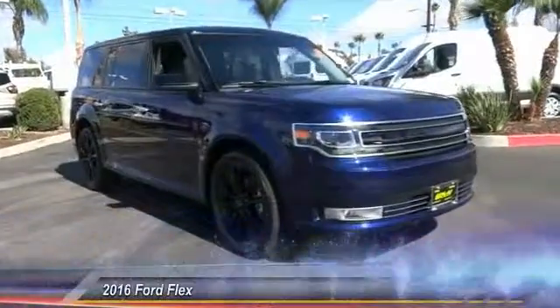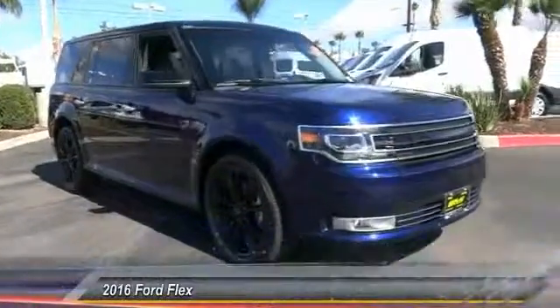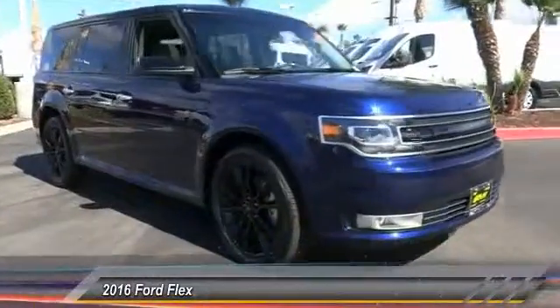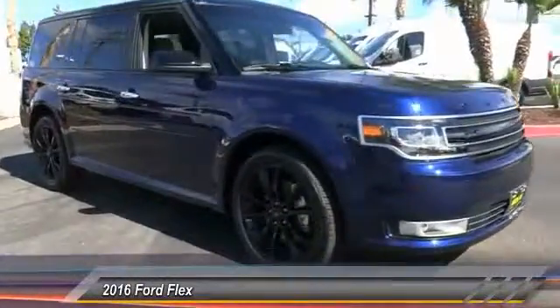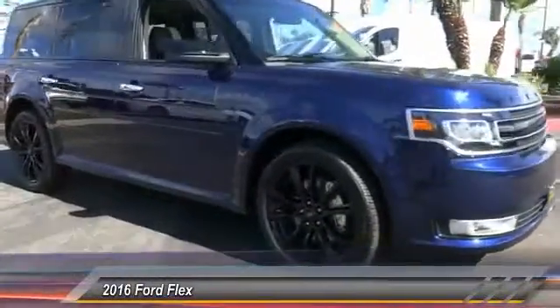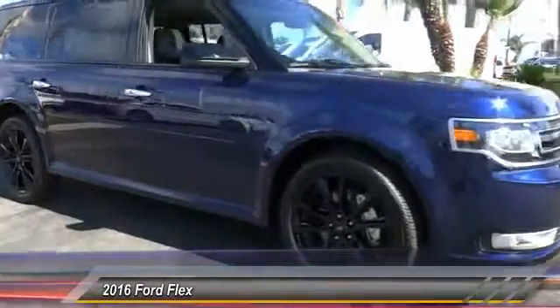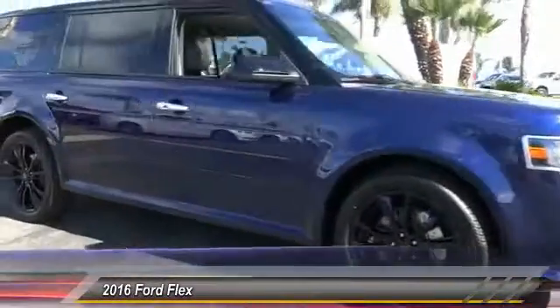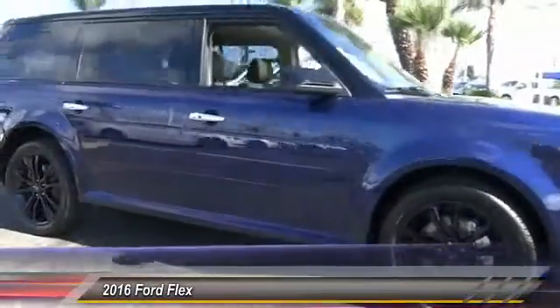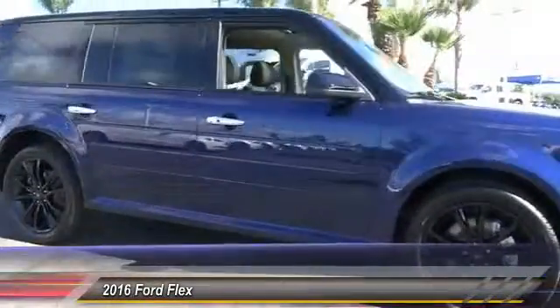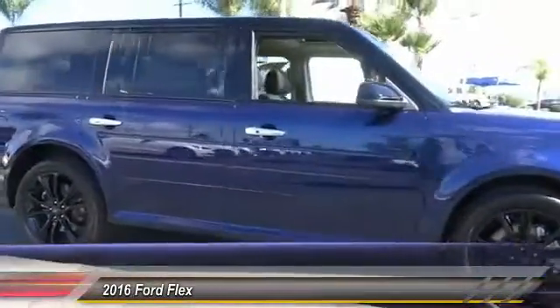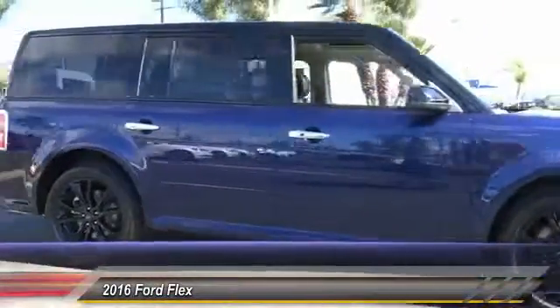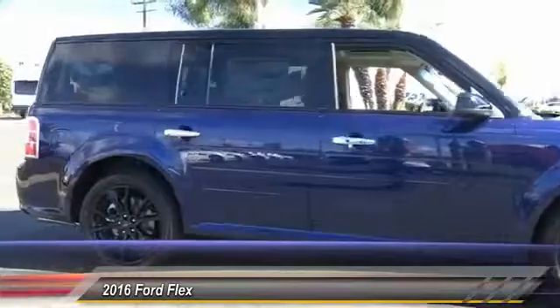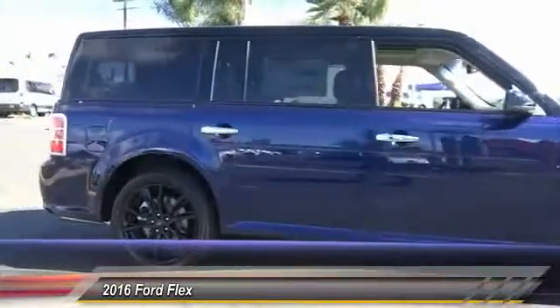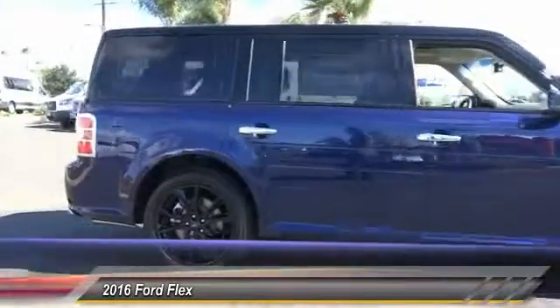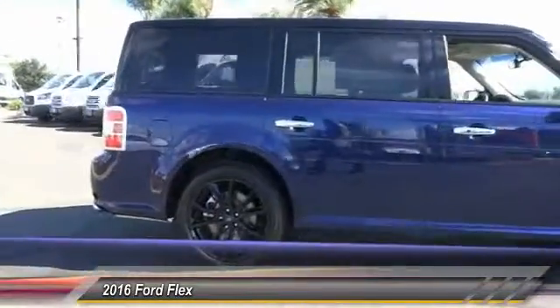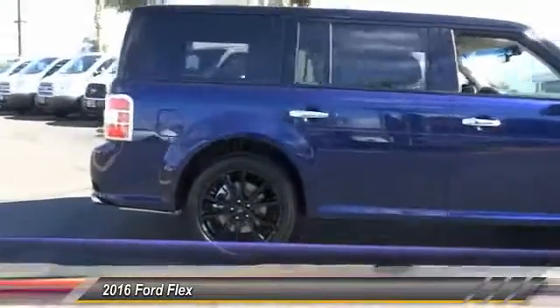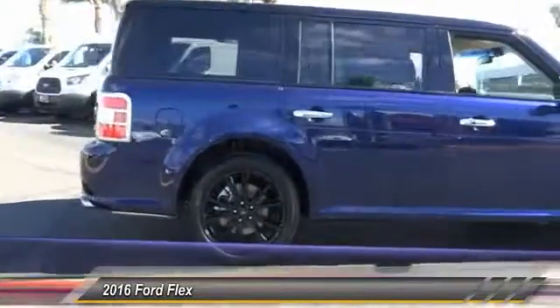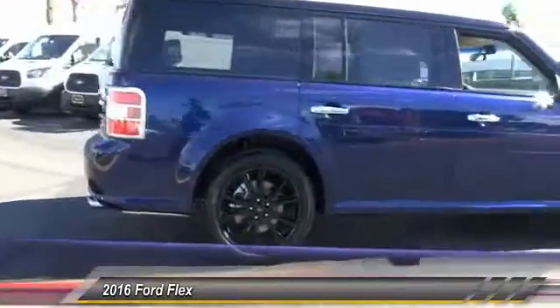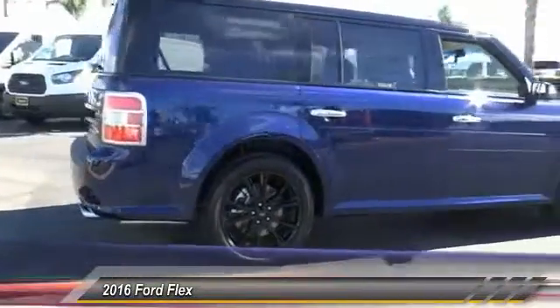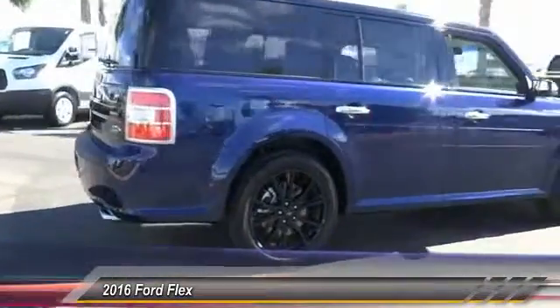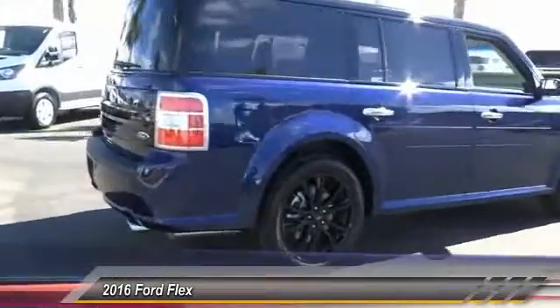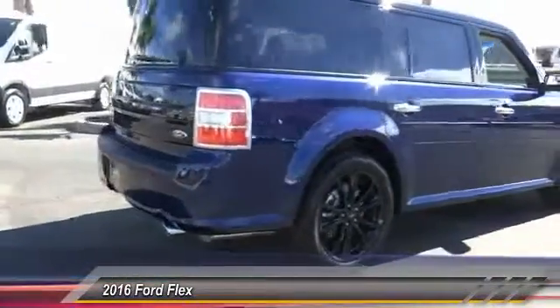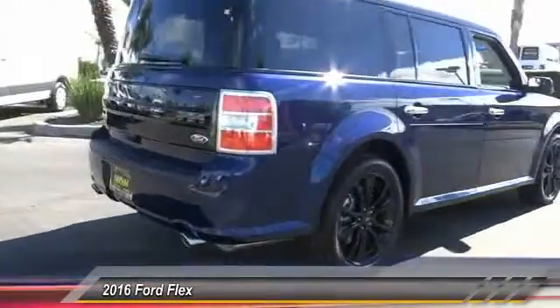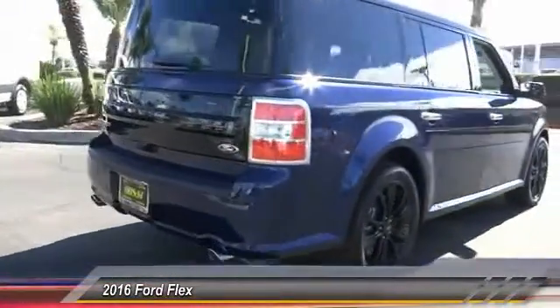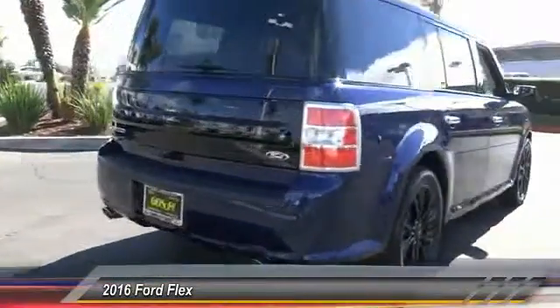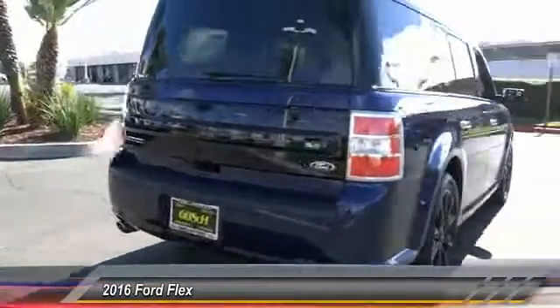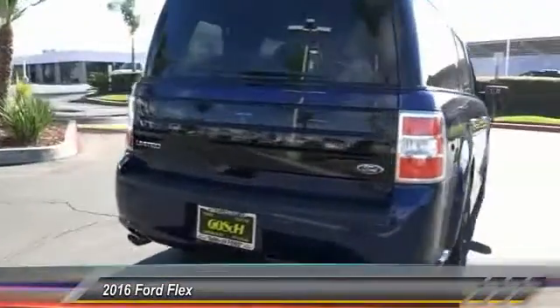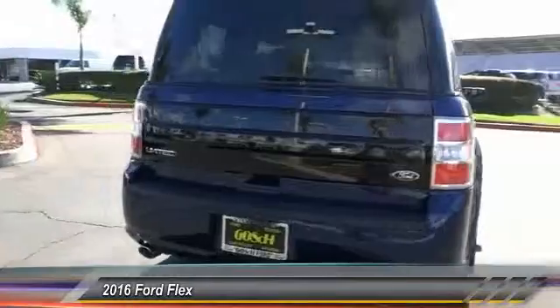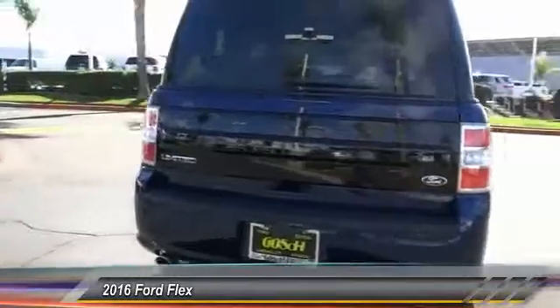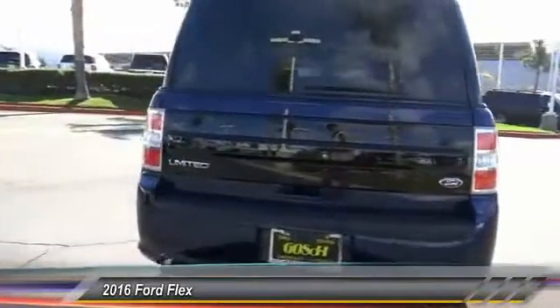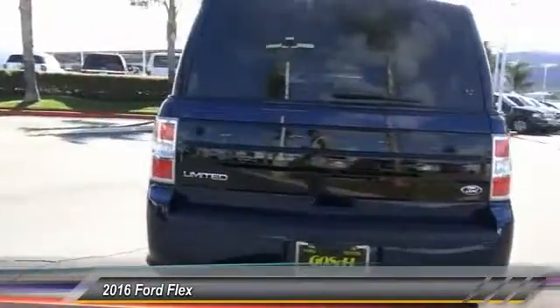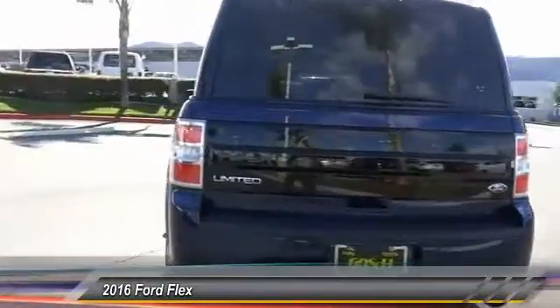2016 Flex. Flex isn't just exciting to look at, it's exciting to drive. It hunkers down, puts a limit on lean. This vehicle has less than 100 miles.